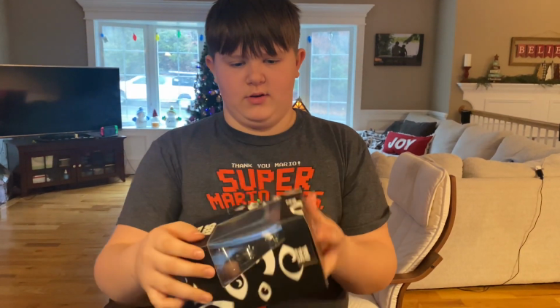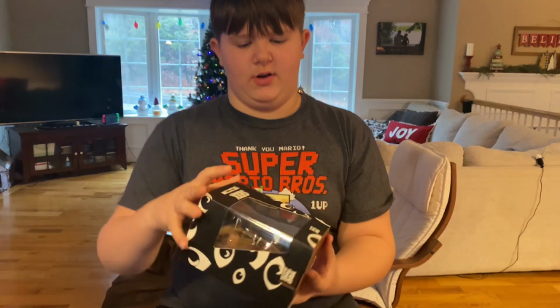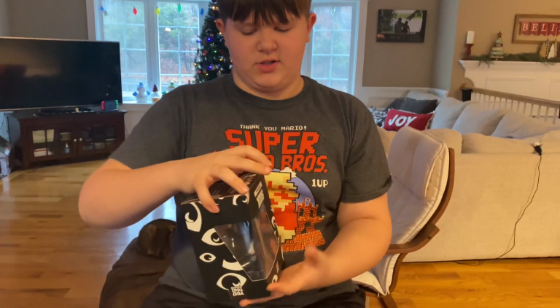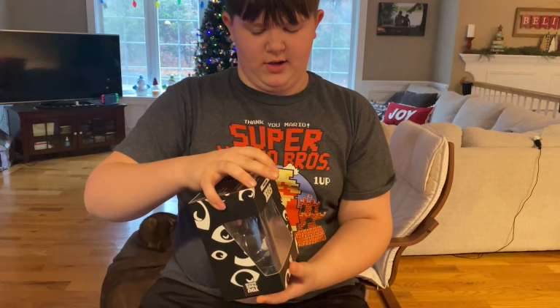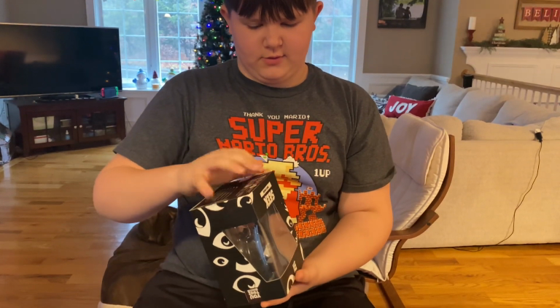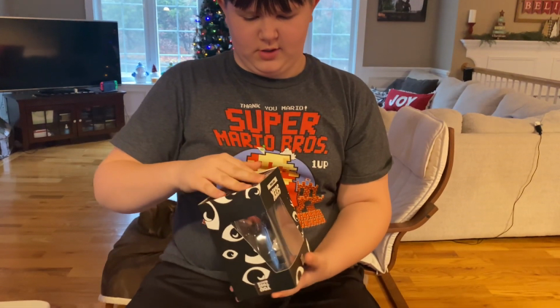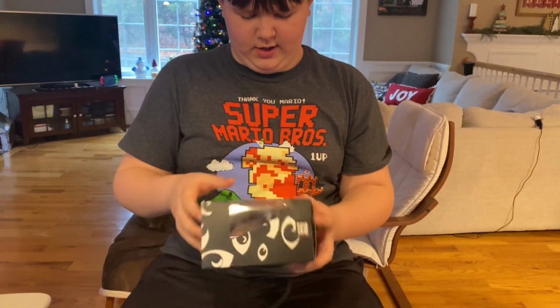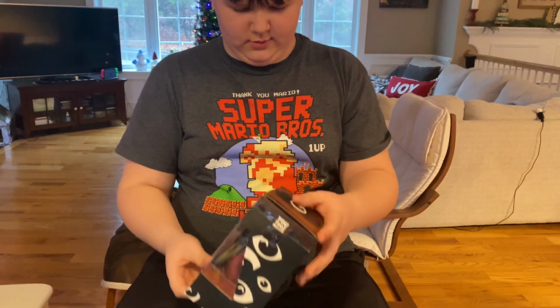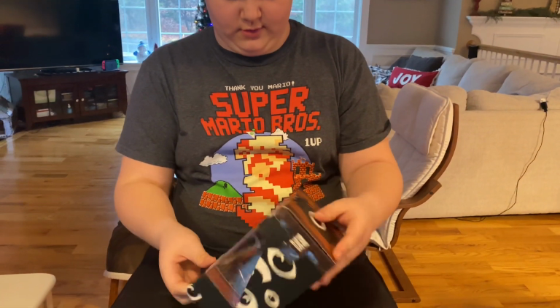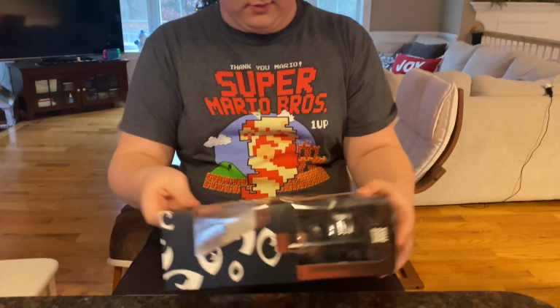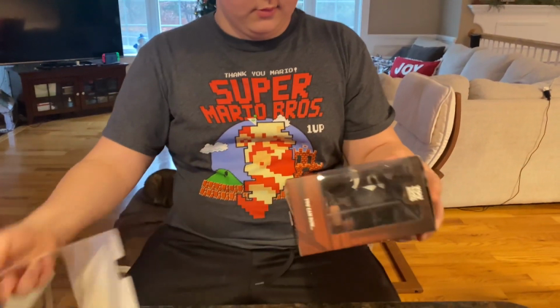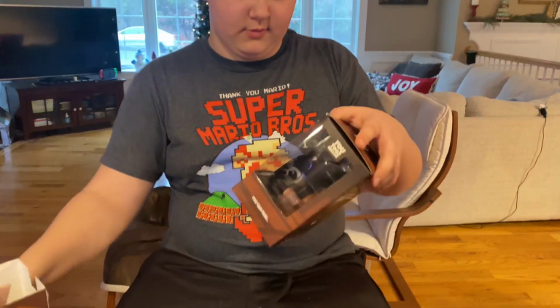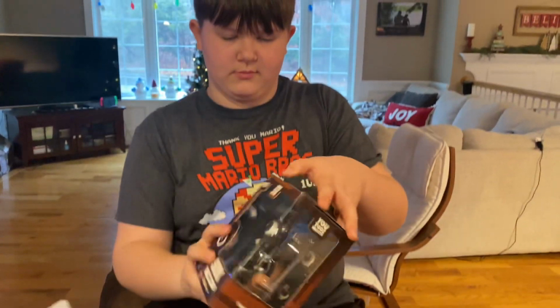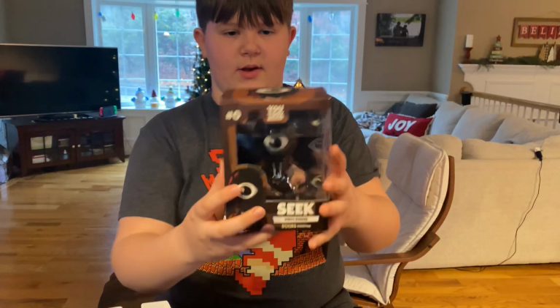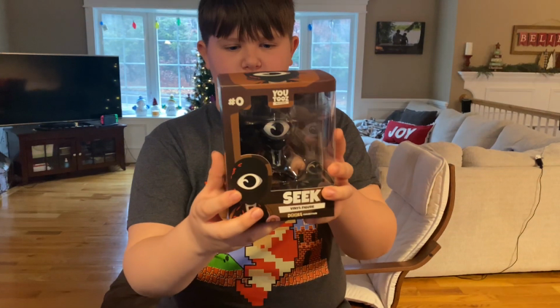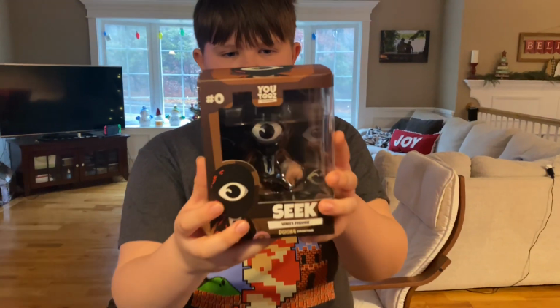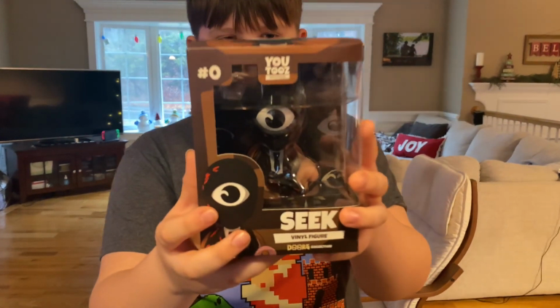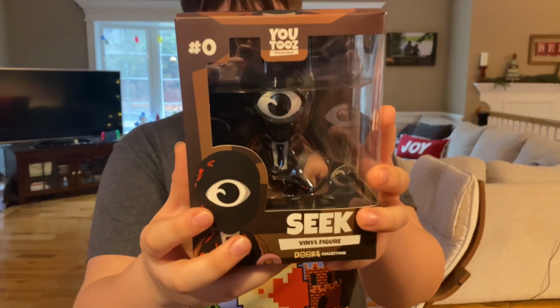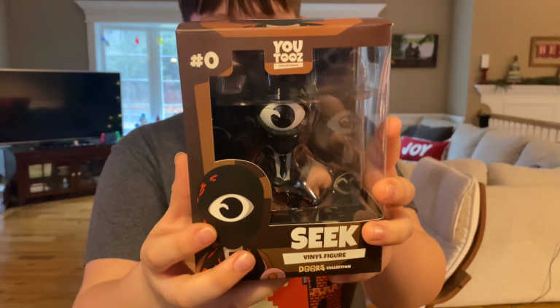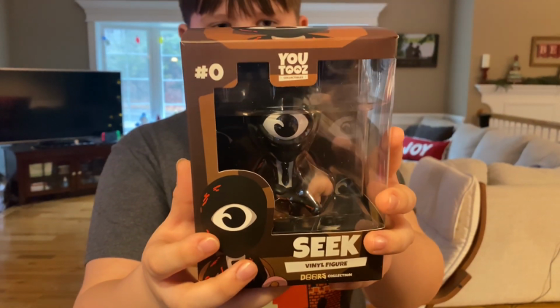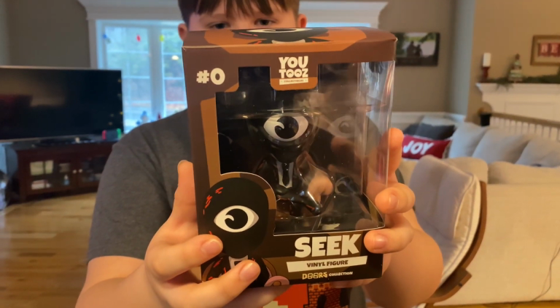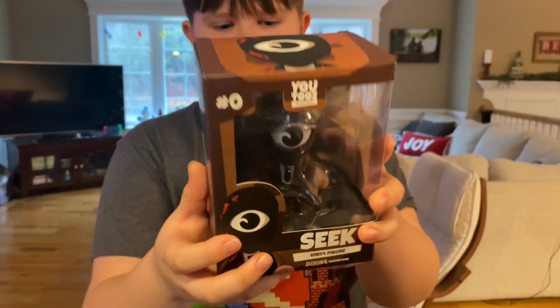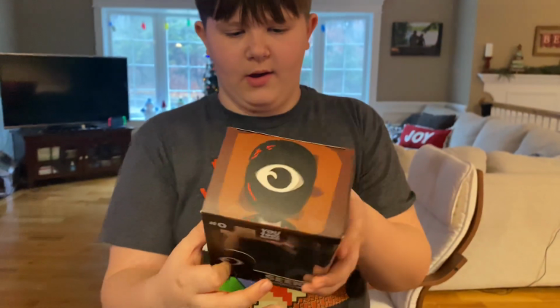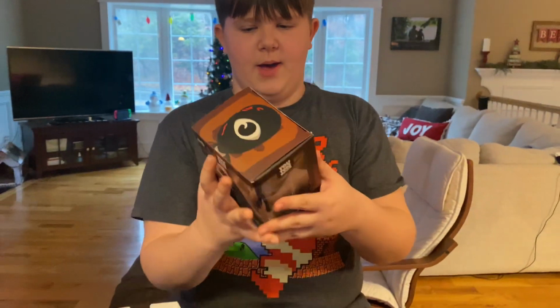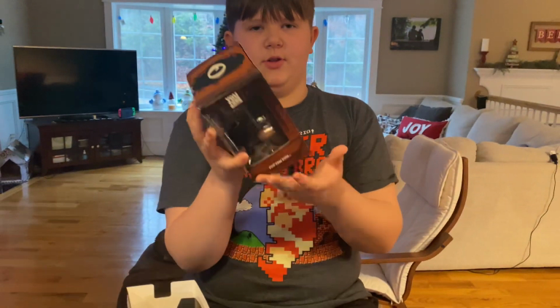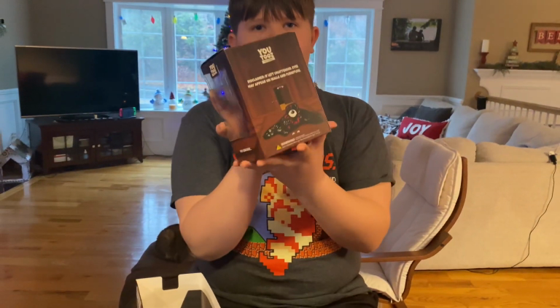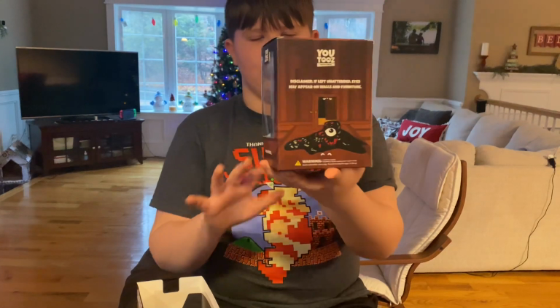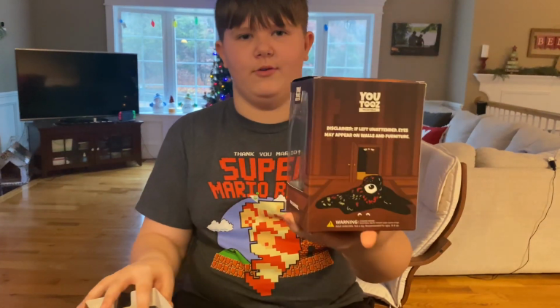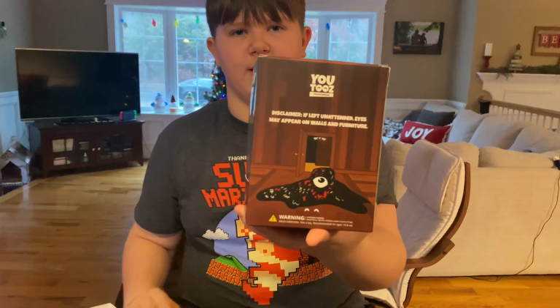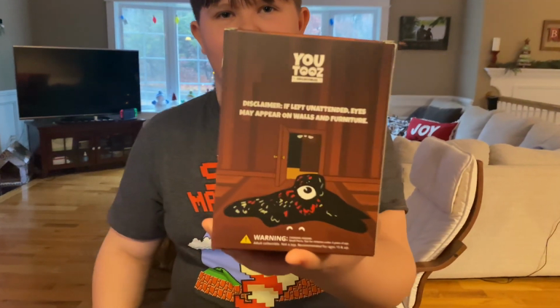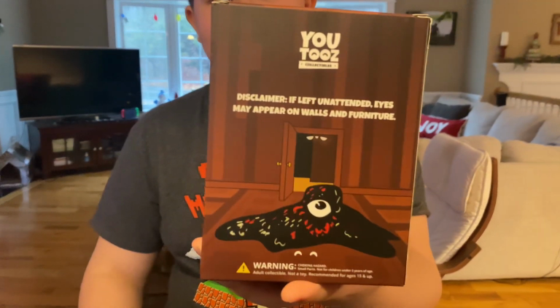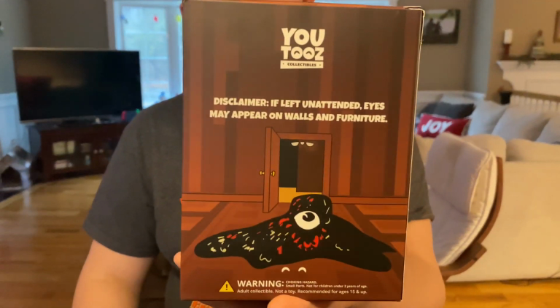It's in a sleeve so I'm just going to take it out of the sleeve. There's a little phrase on the back of the box that's kind of cool.